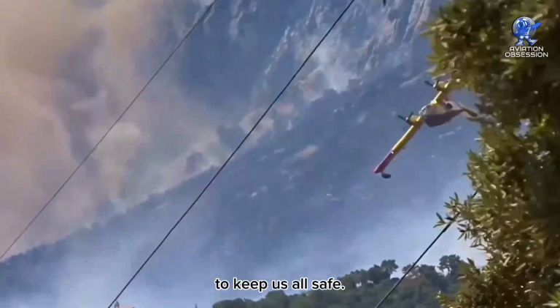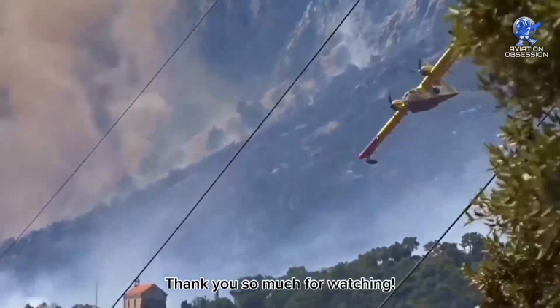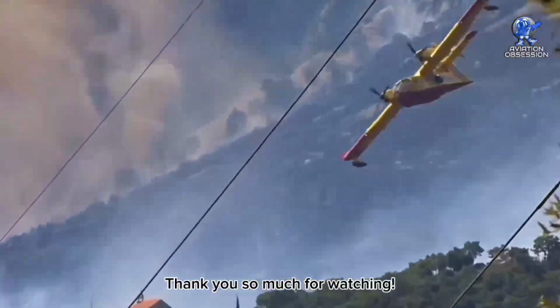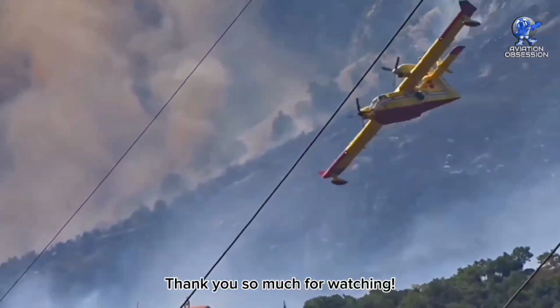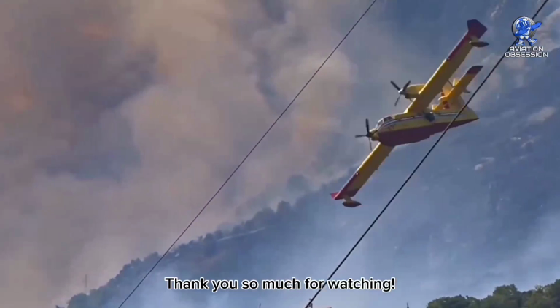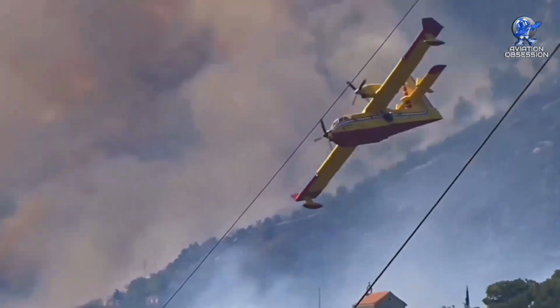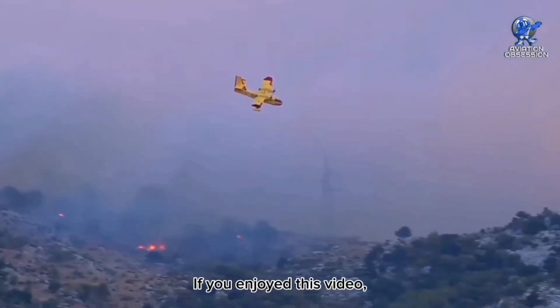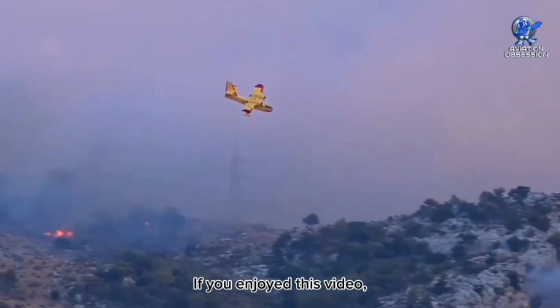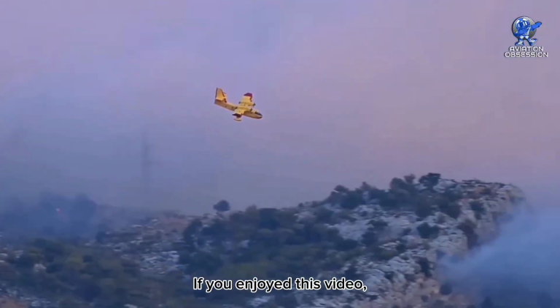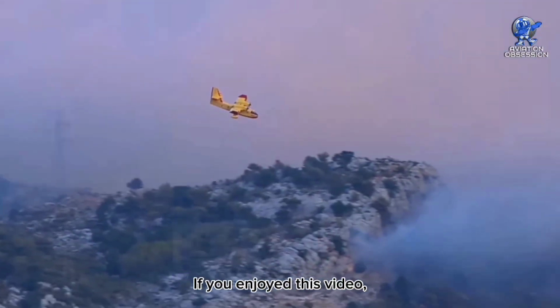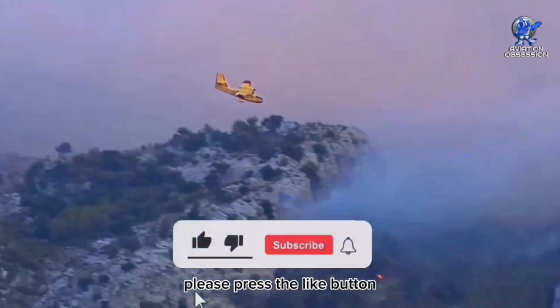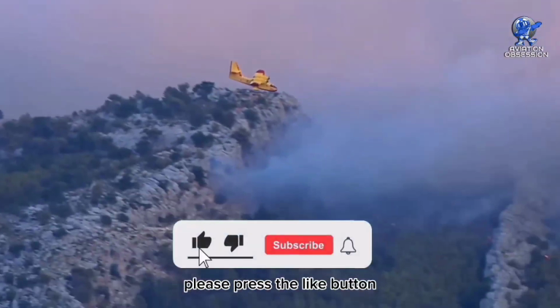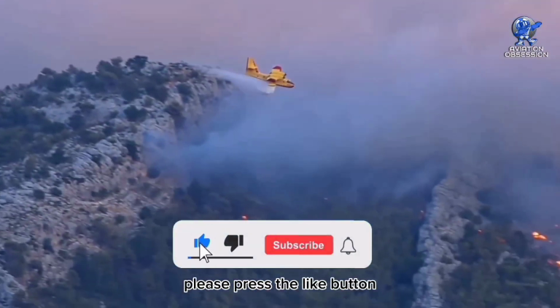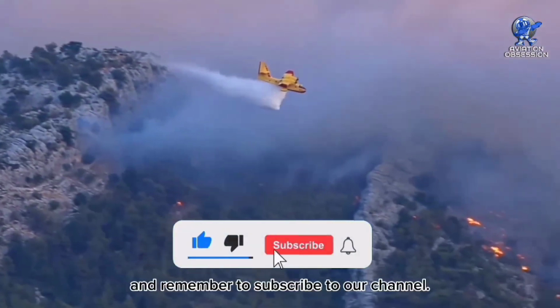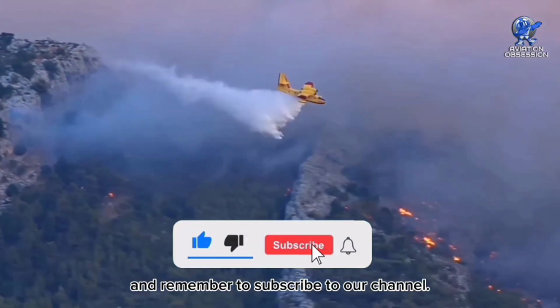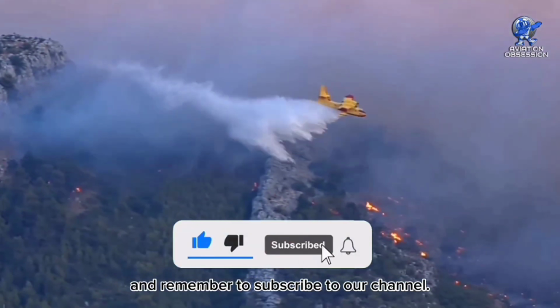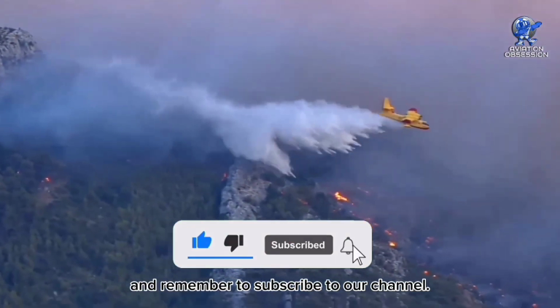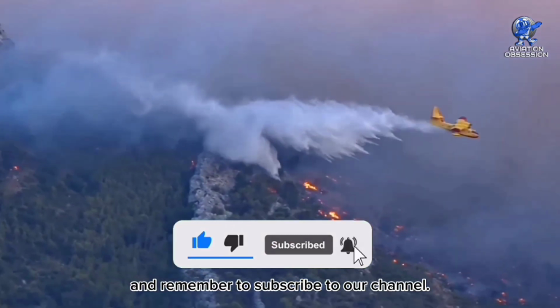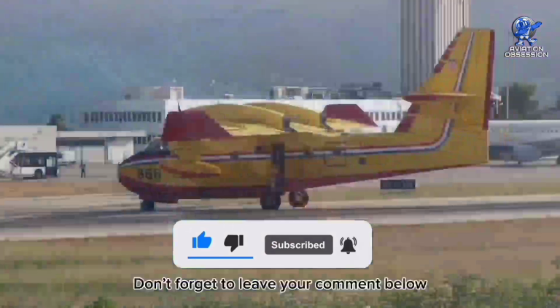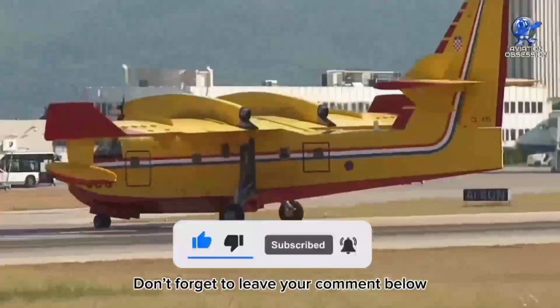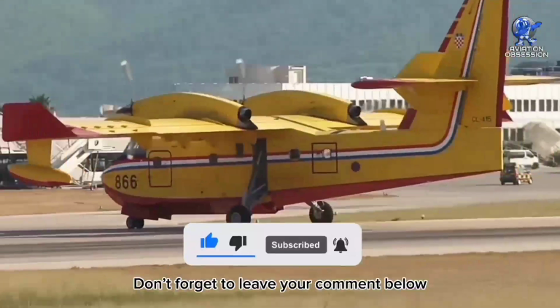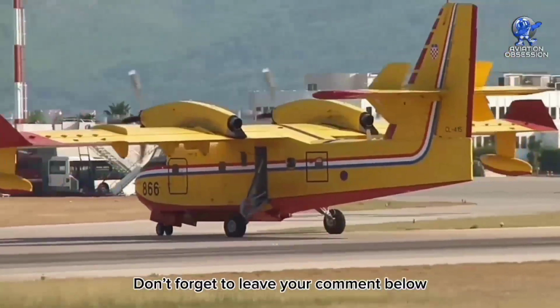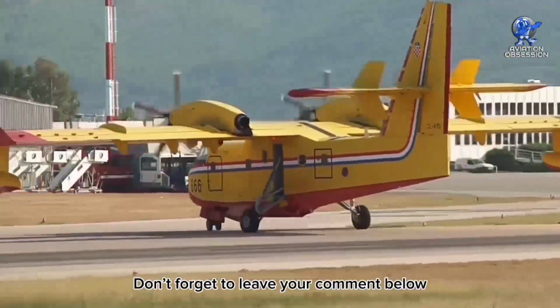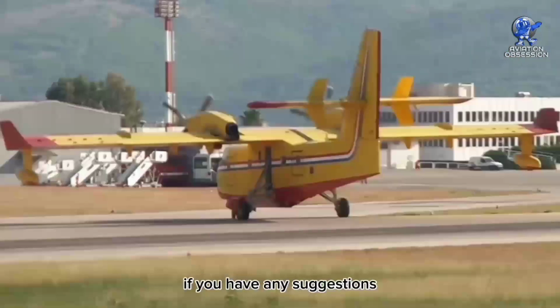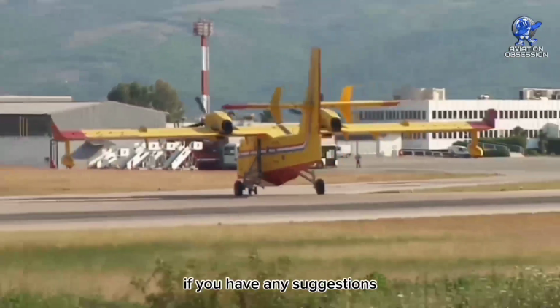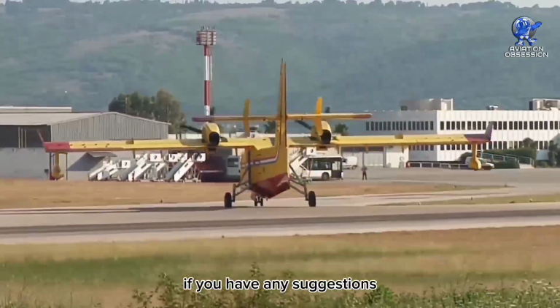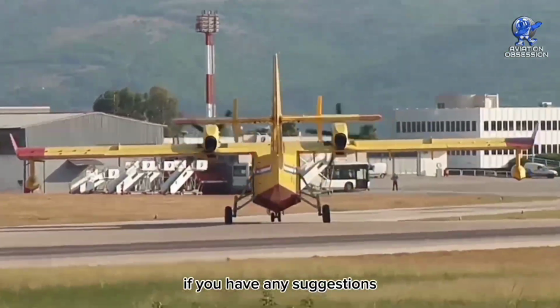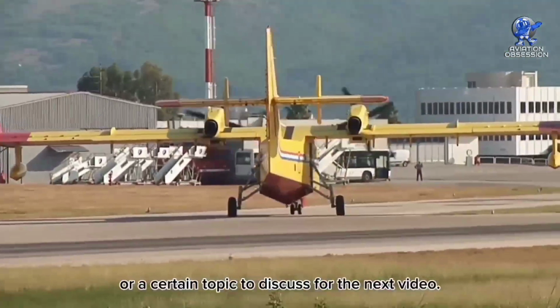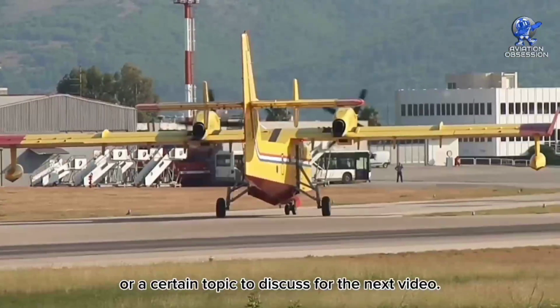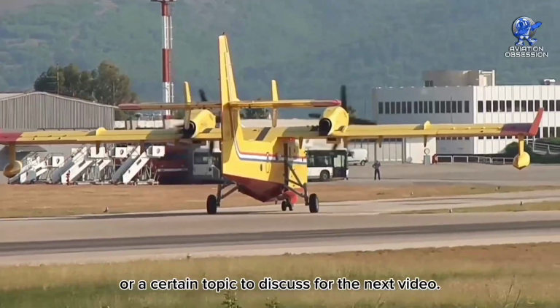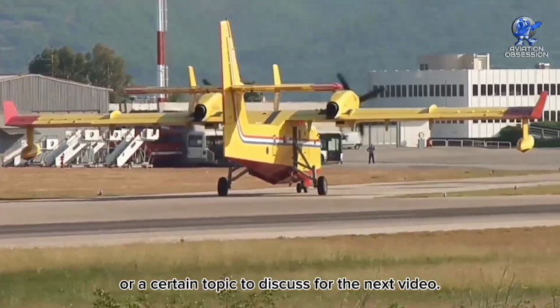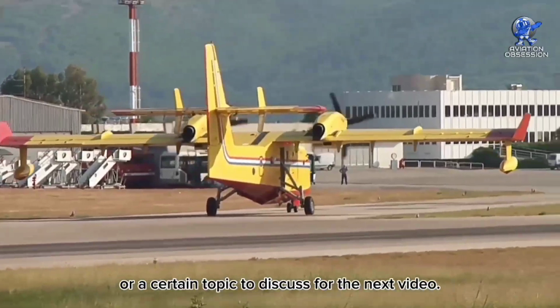Thank you so much for watching. If you enjoyed this video, please press the like button and remember to subscribe to our channel. Don't forget to leave your comment below if you have any suggestions or a certain topic to discuss for the next video.